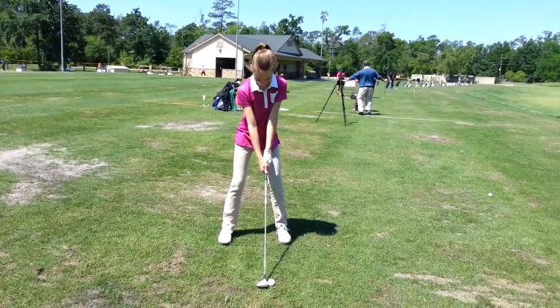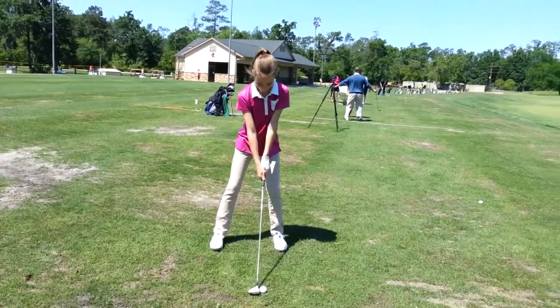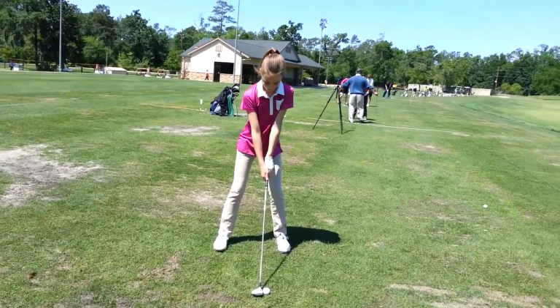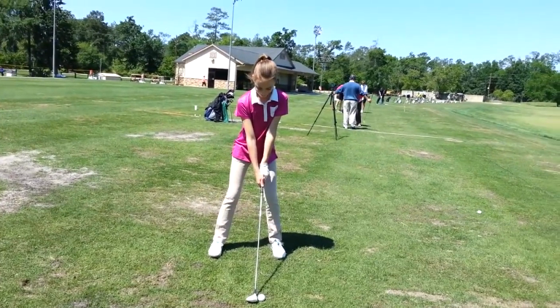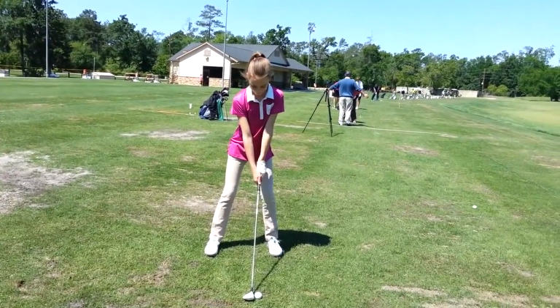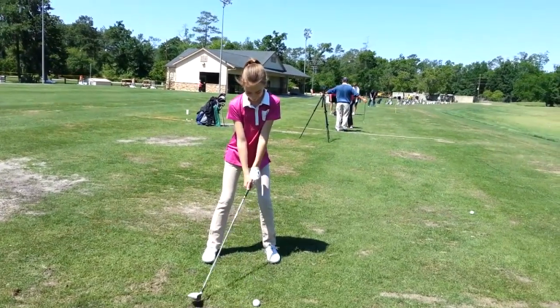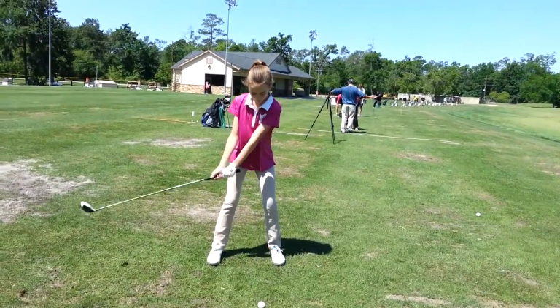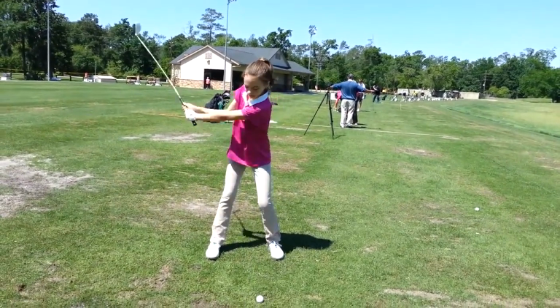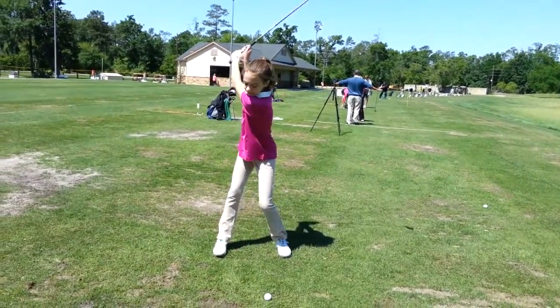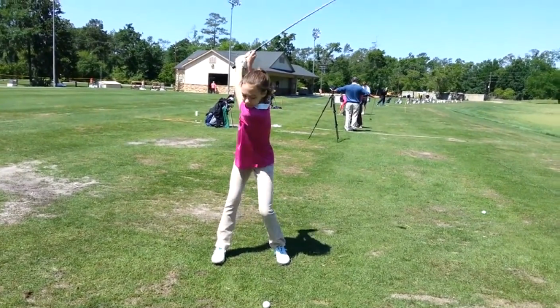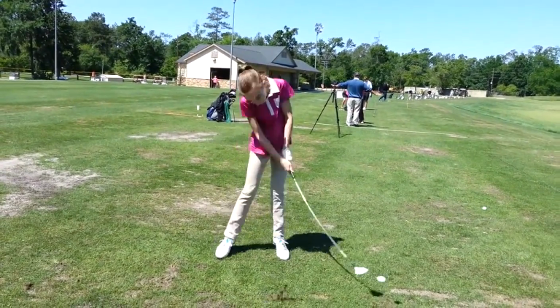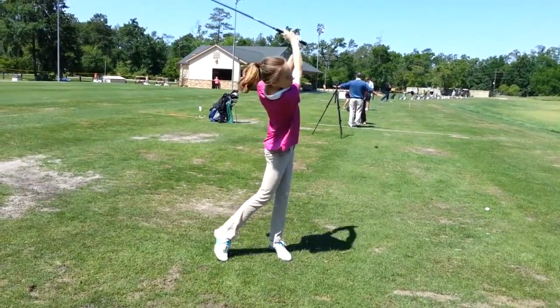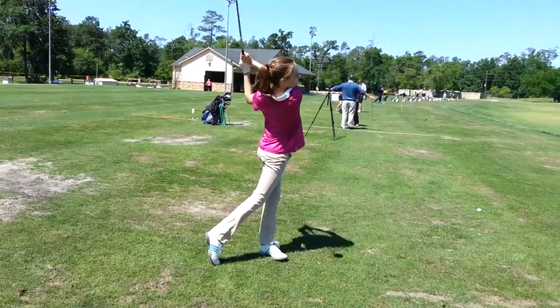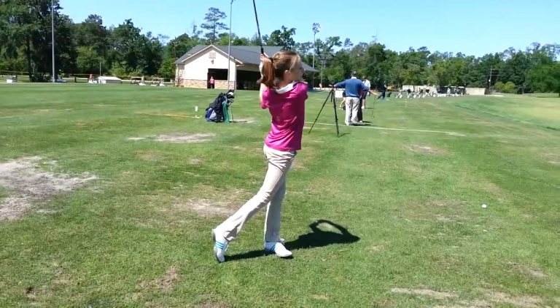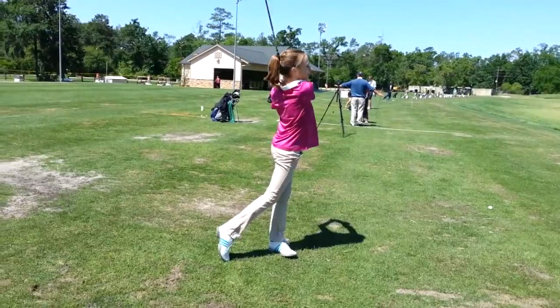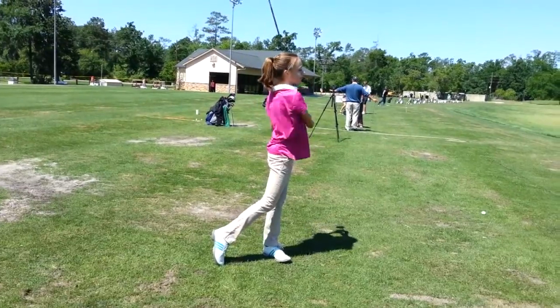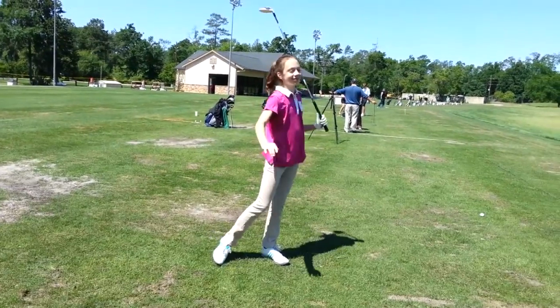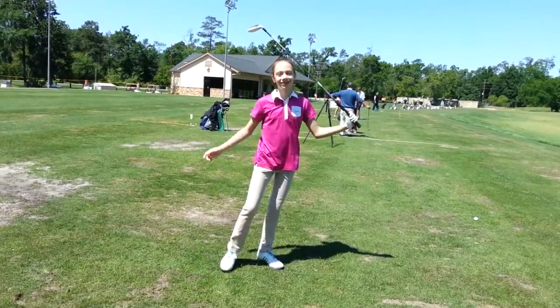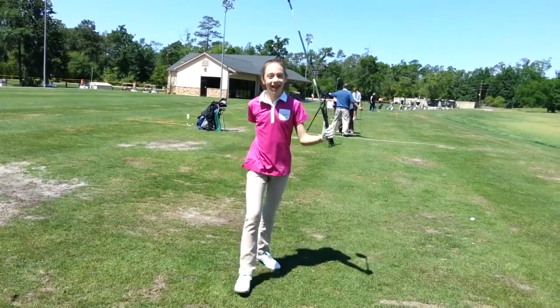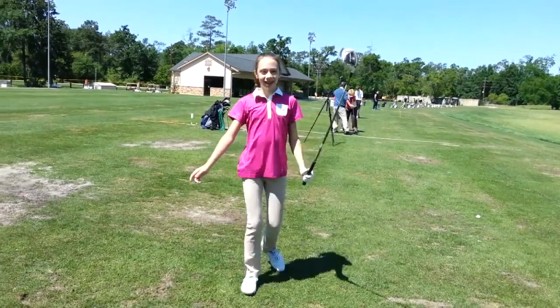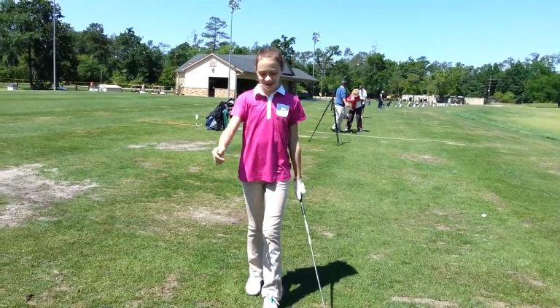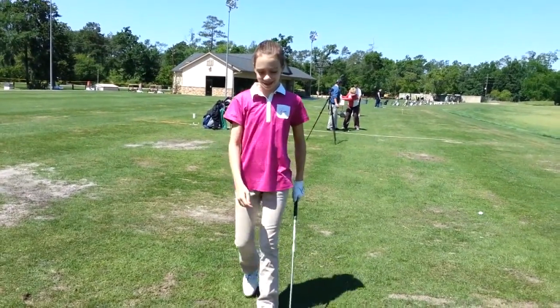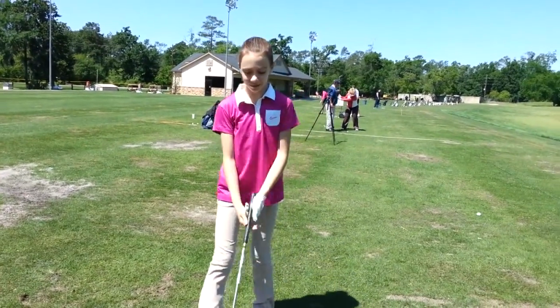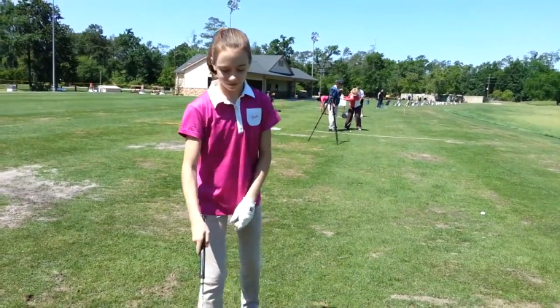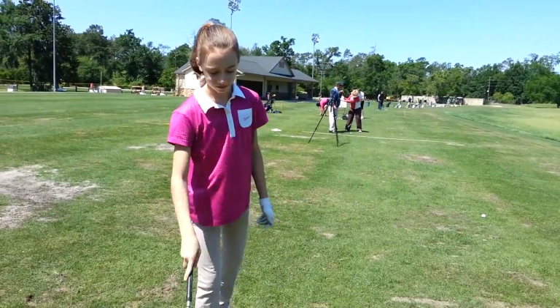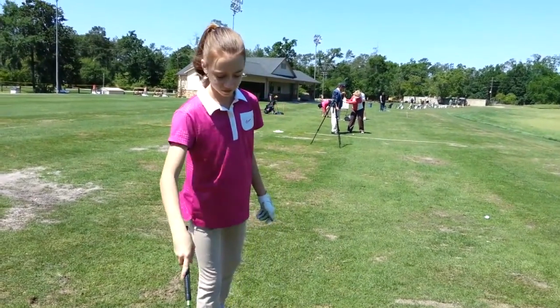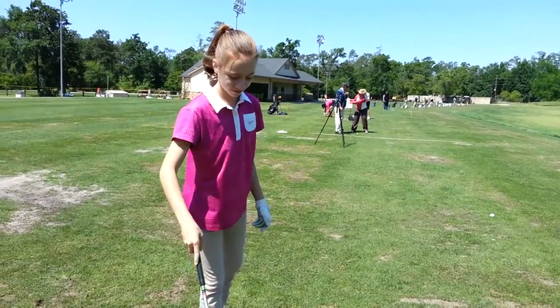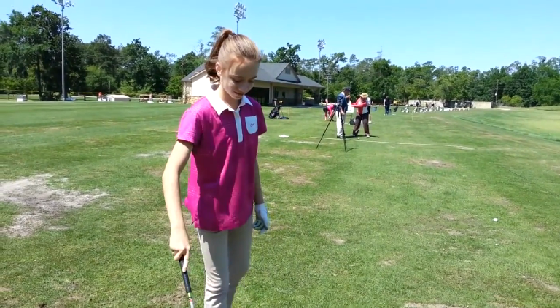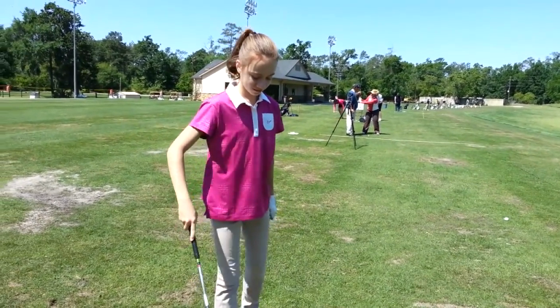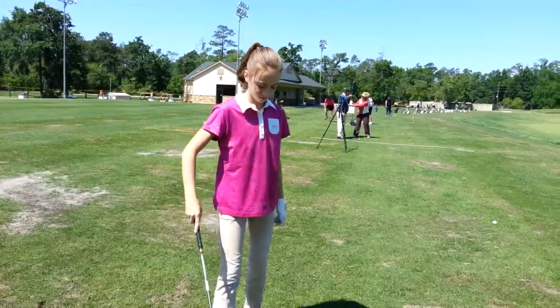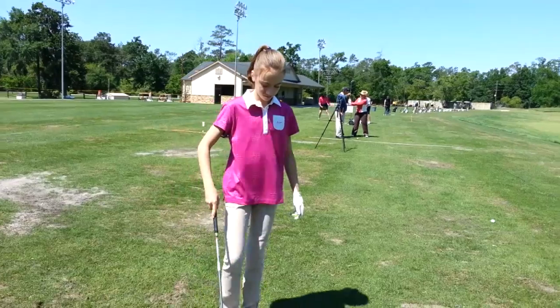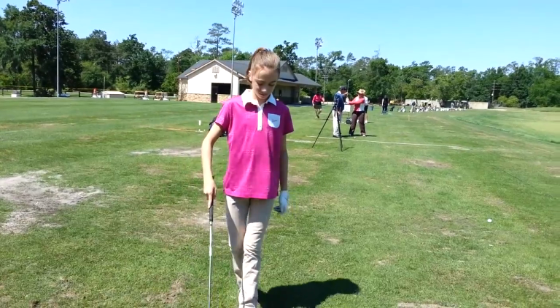Okay, we're going to turn with the right arm extended. And then remember, we're going to pull and extend again with the right arm. Pull the handle down and extend with the right arm.